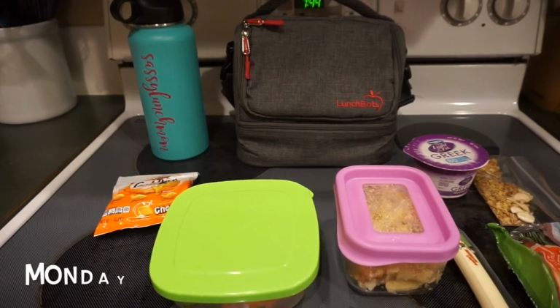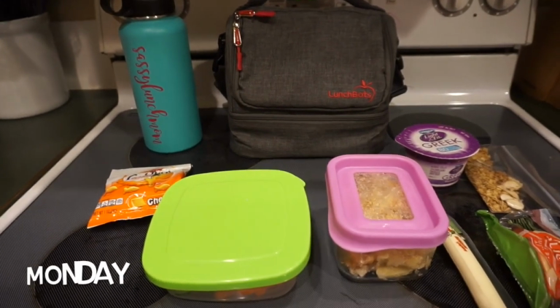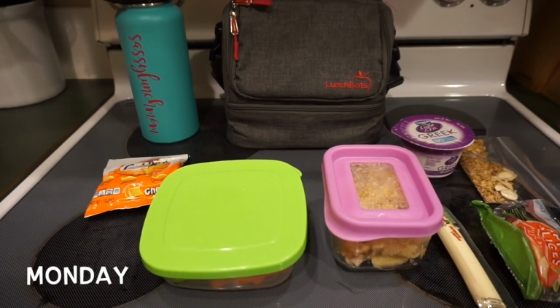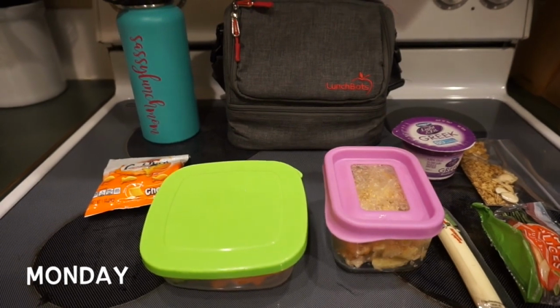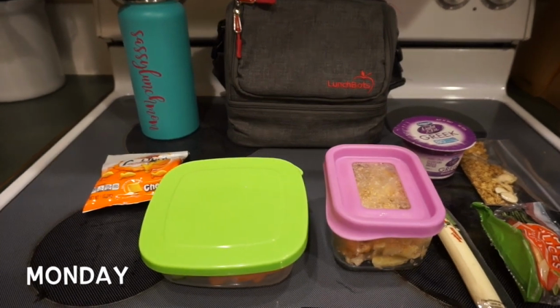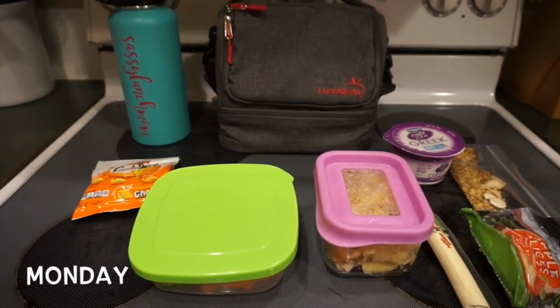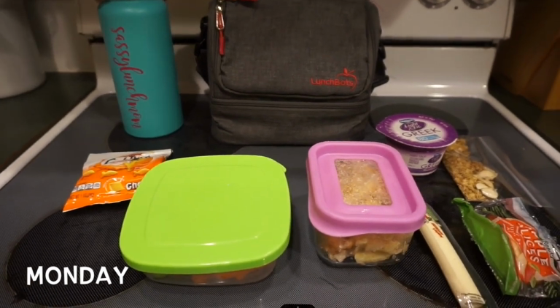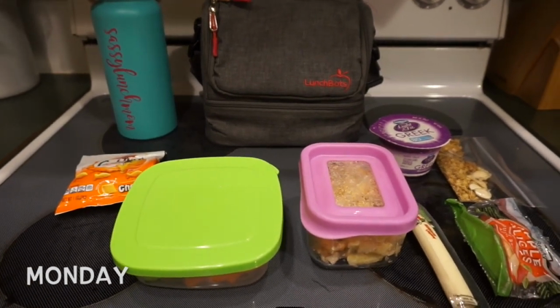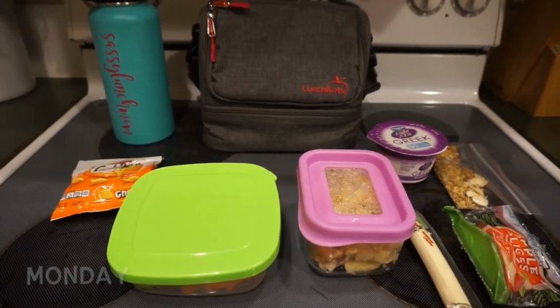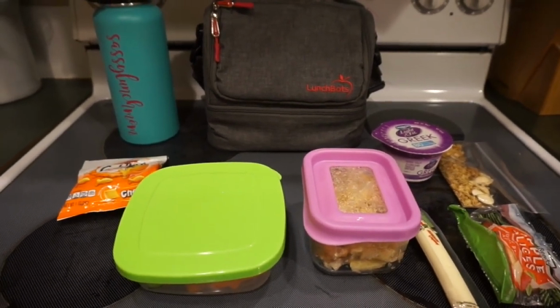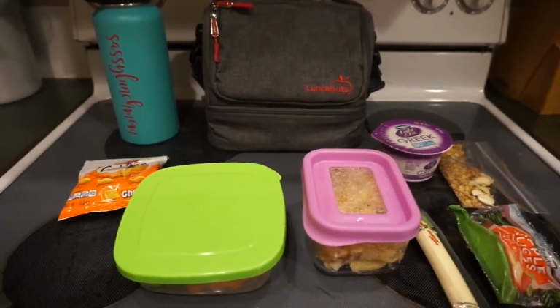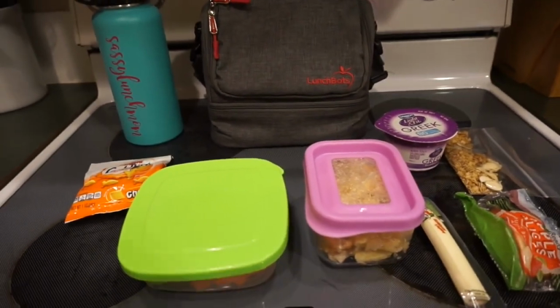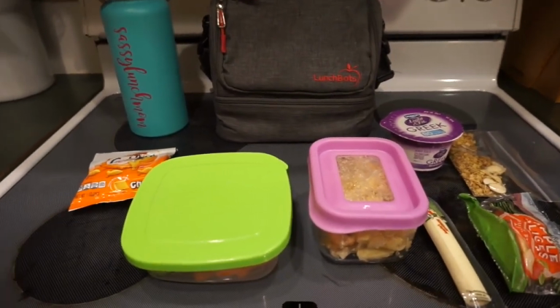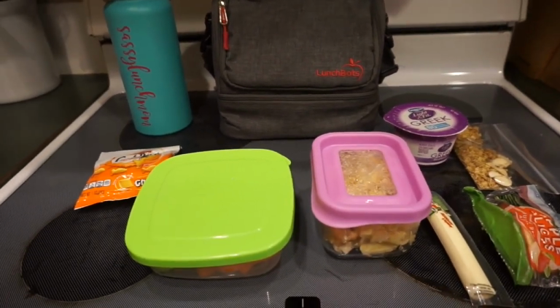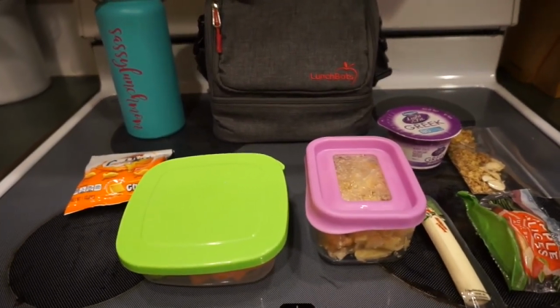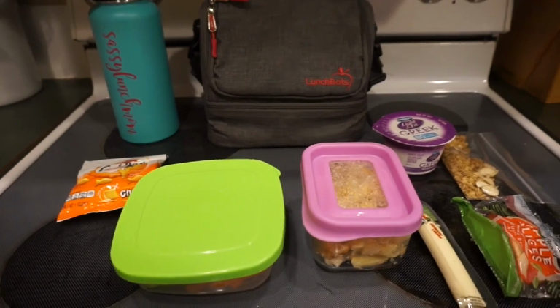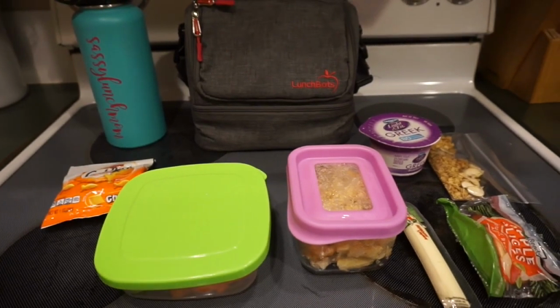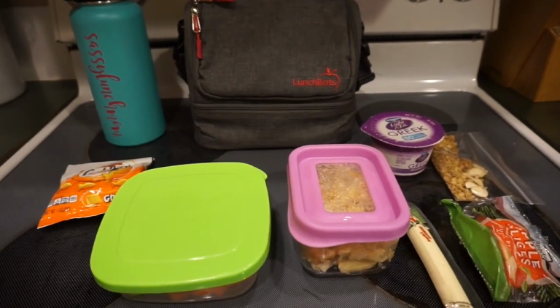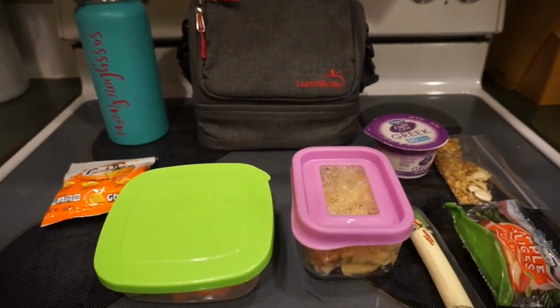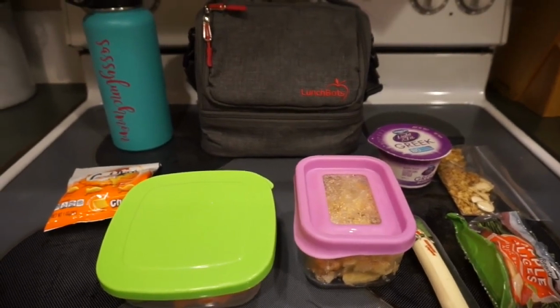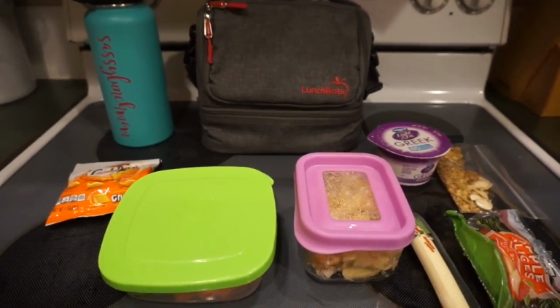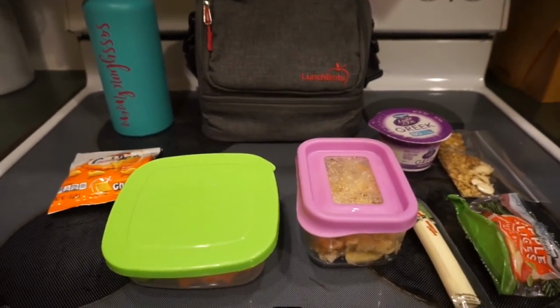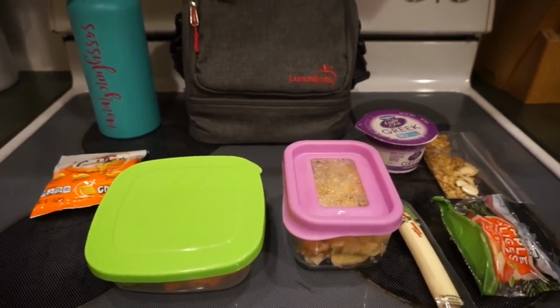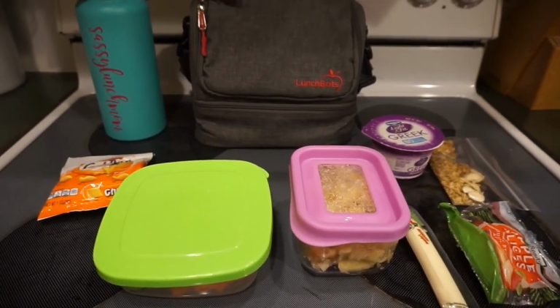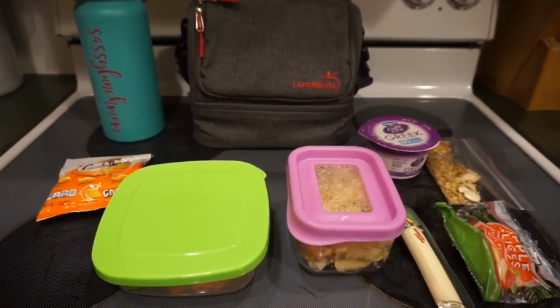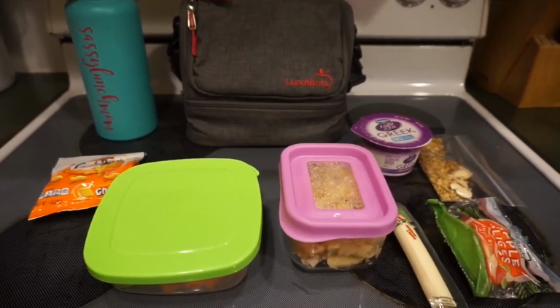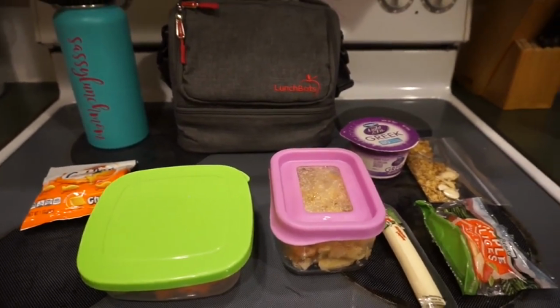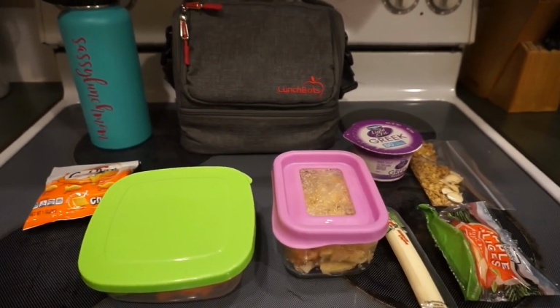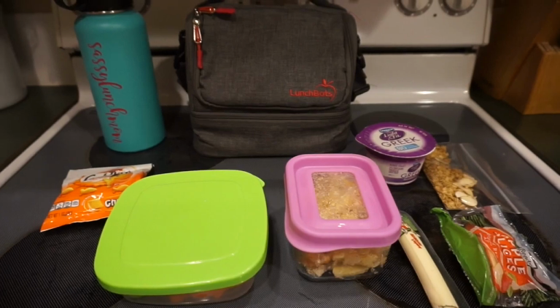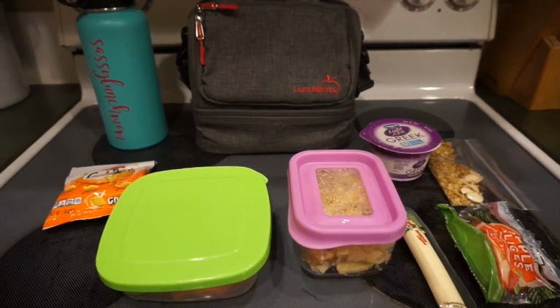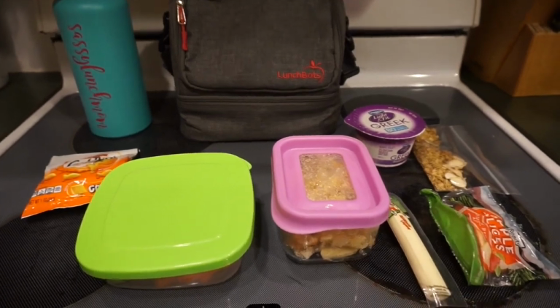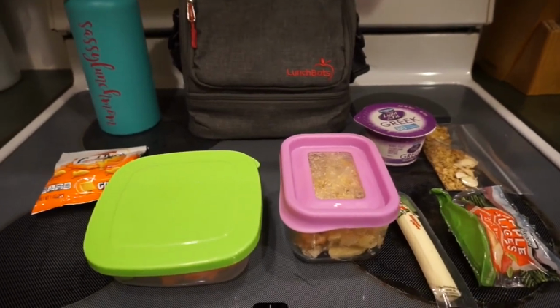Good morning everybody, welcome back for another week of summer lunches. We are back — we had our one-week vacation, so obviously we didn't have any summer lunches to show you. But we are back now, so here we go.